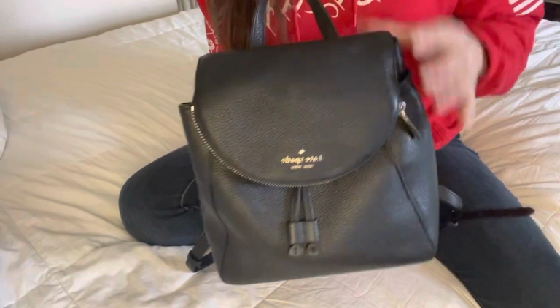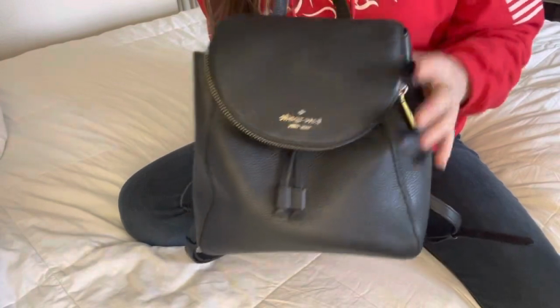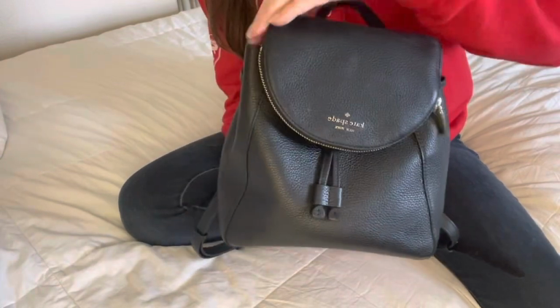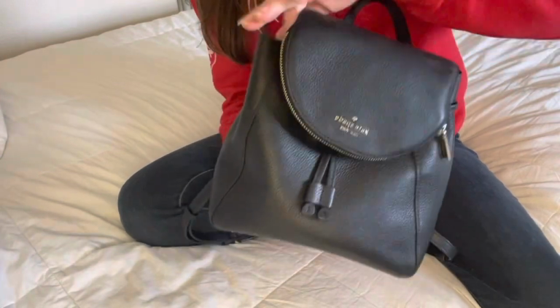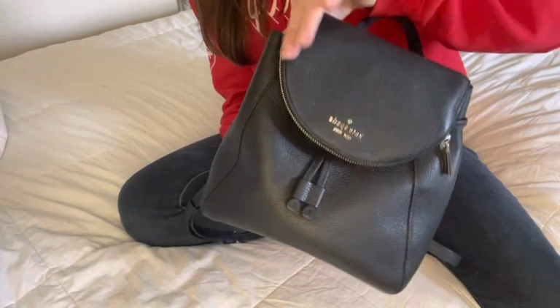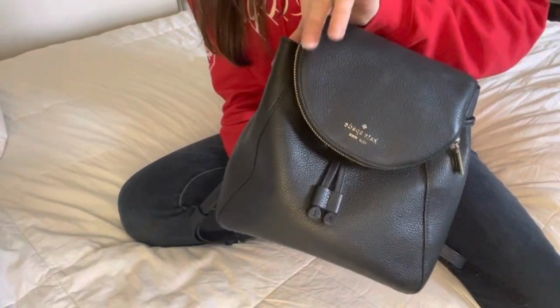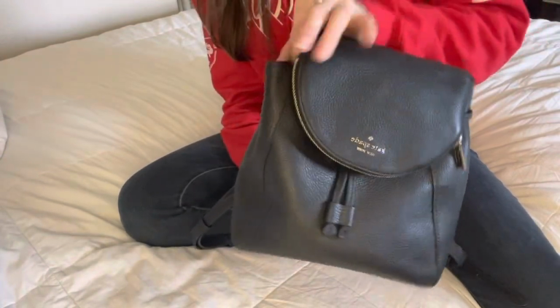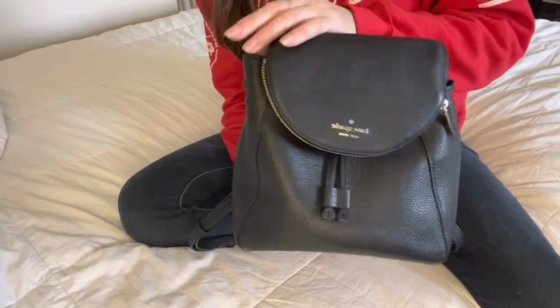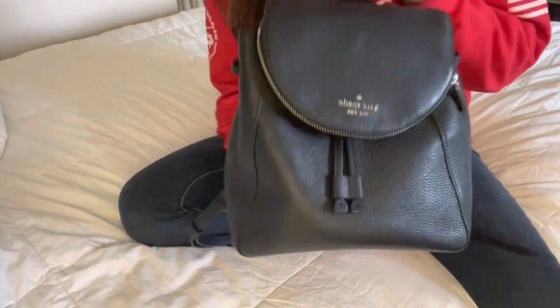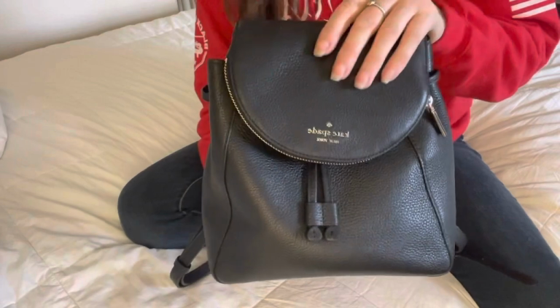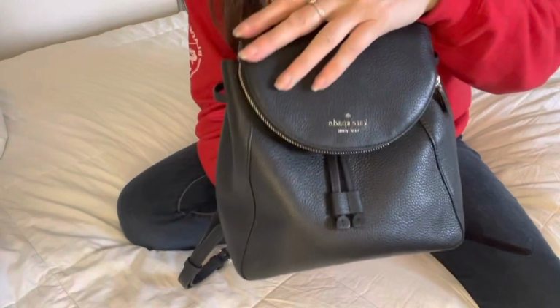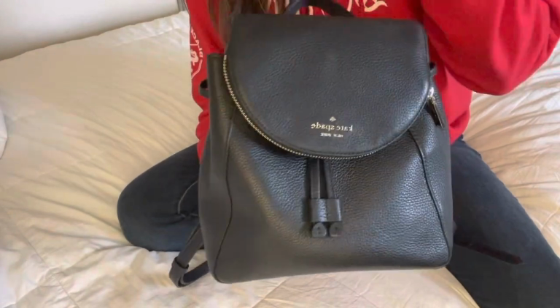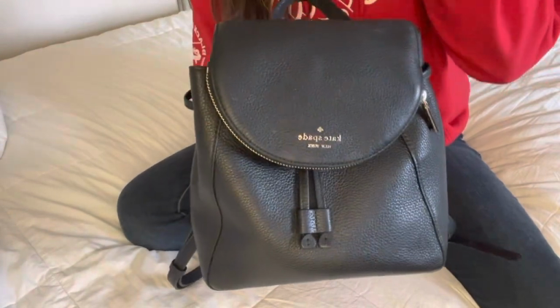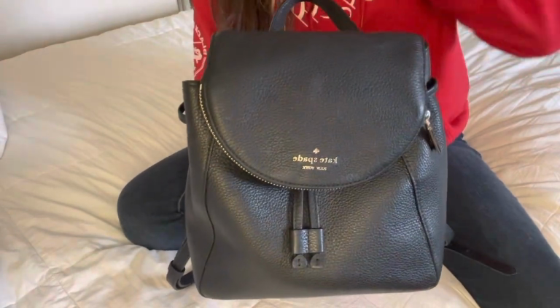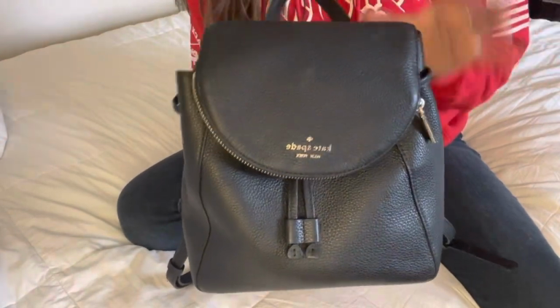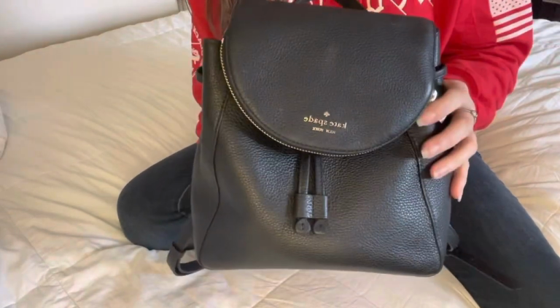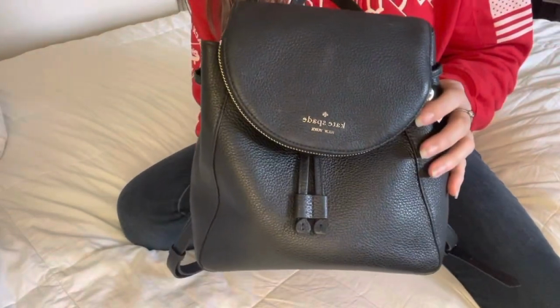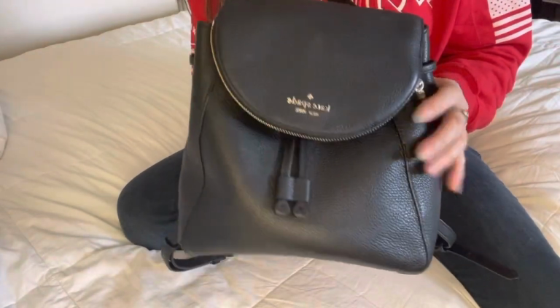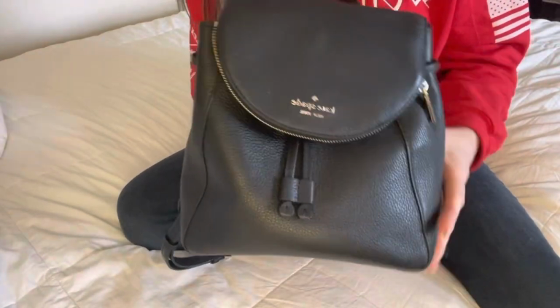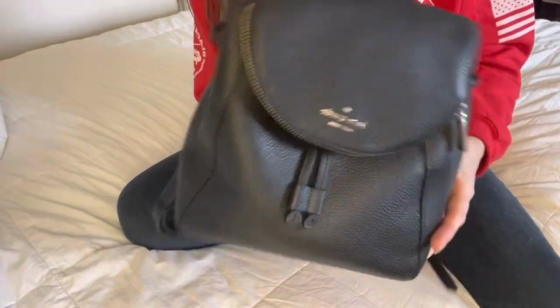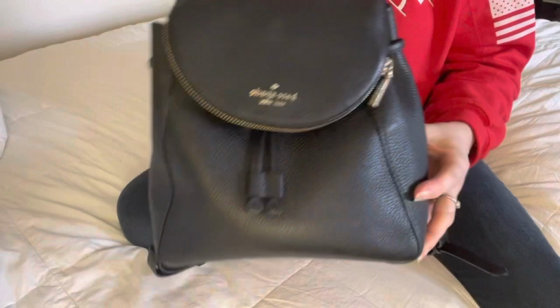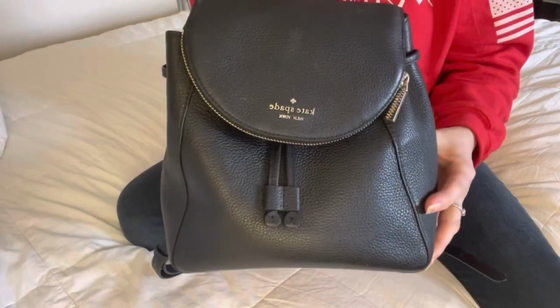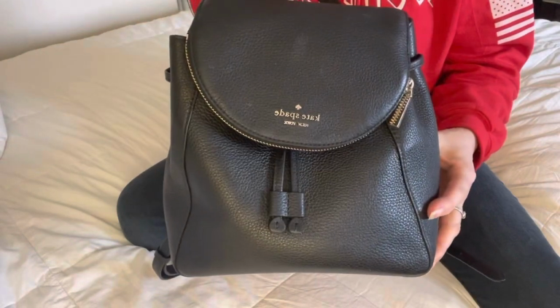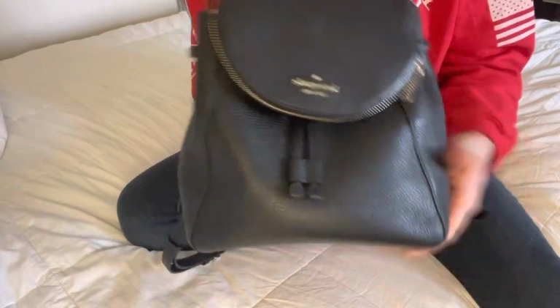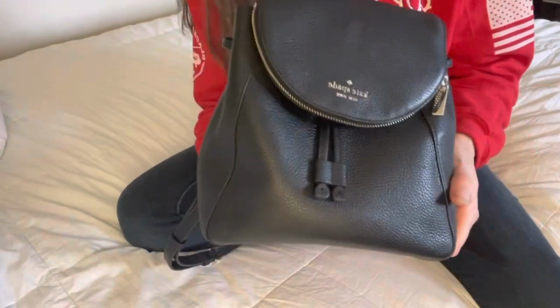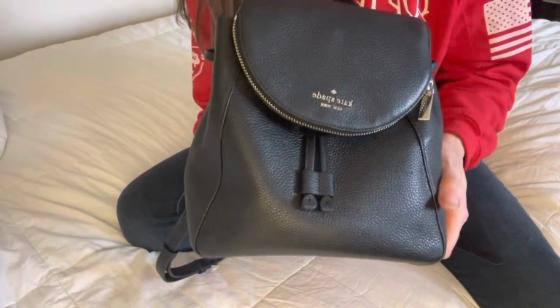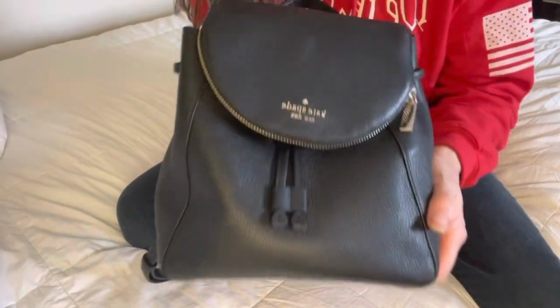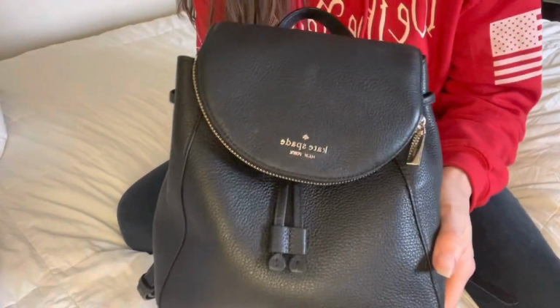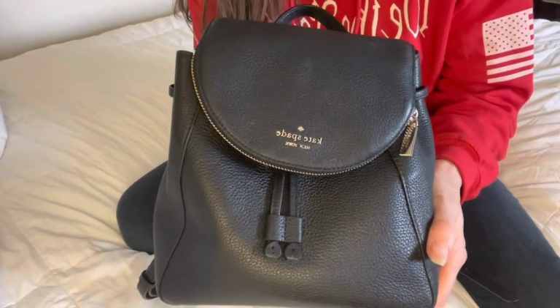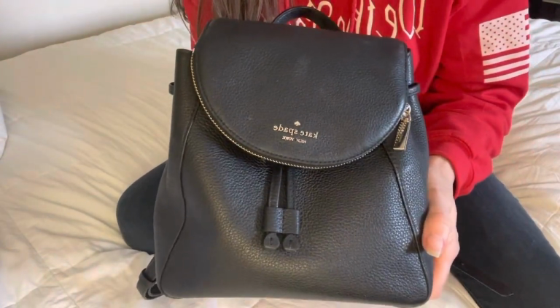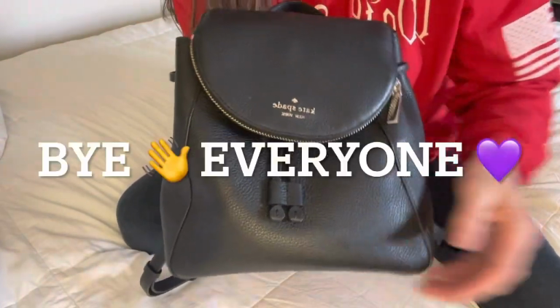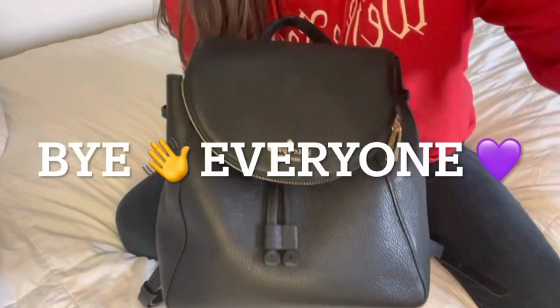So that is everything that is in my Kate Spade purse that I have been using and absolutely loving. I don't foresee me selling this at all. Alright you guys, until my next video I will see you later. Bye!